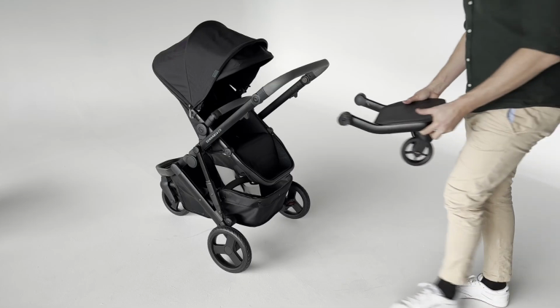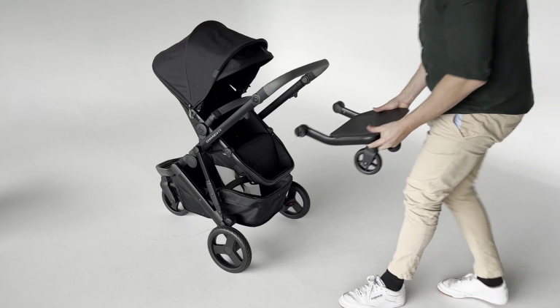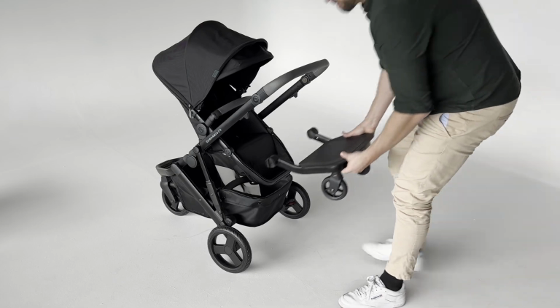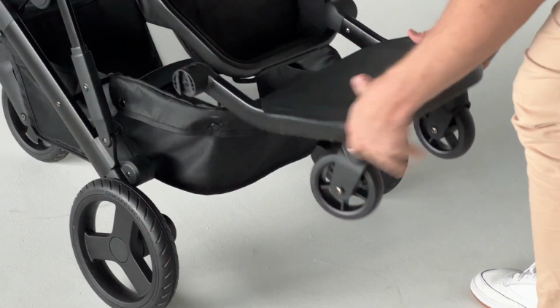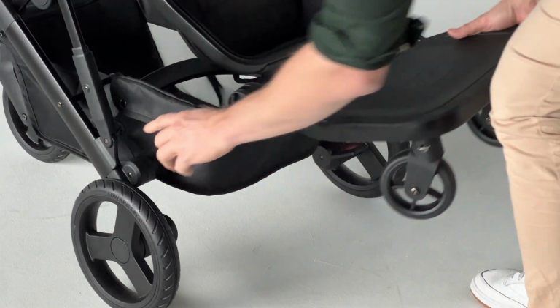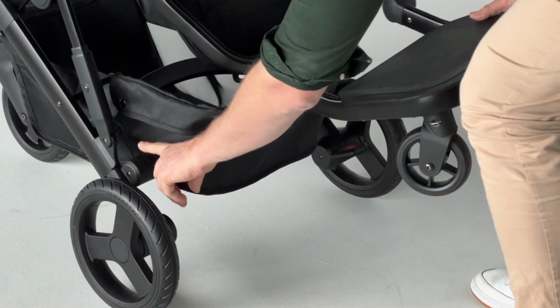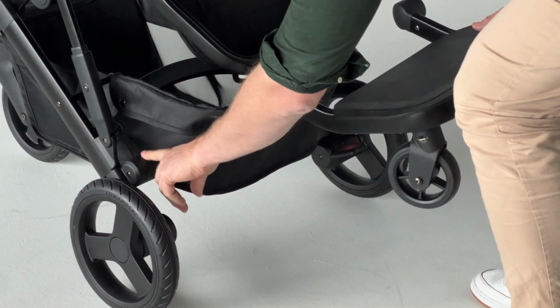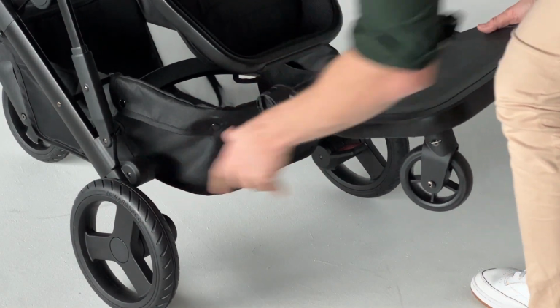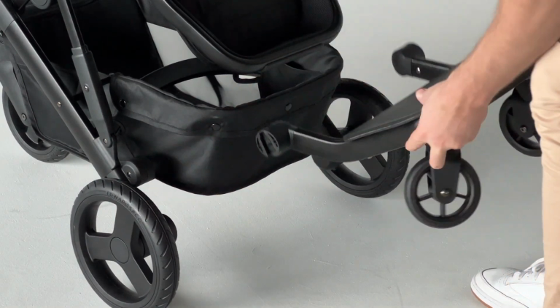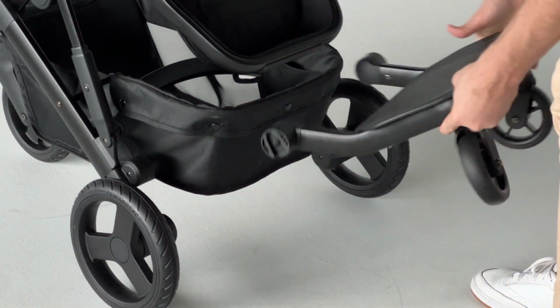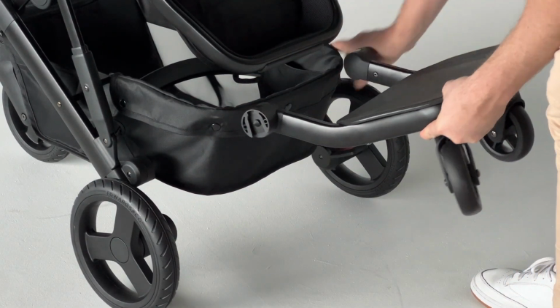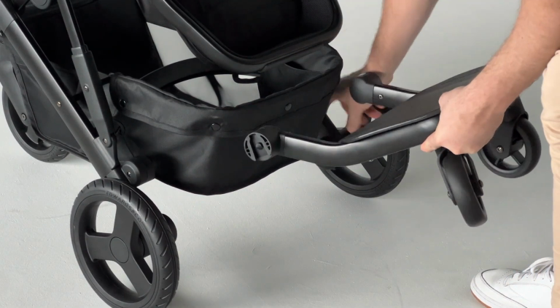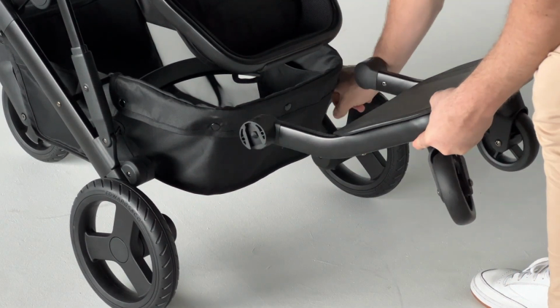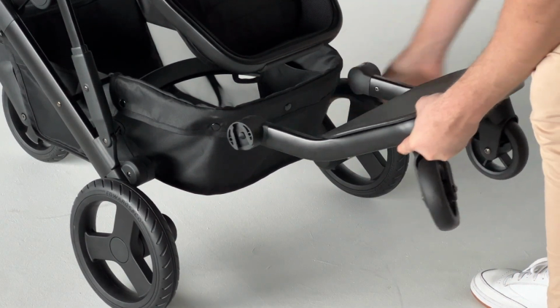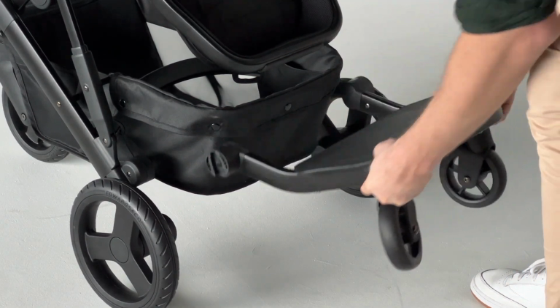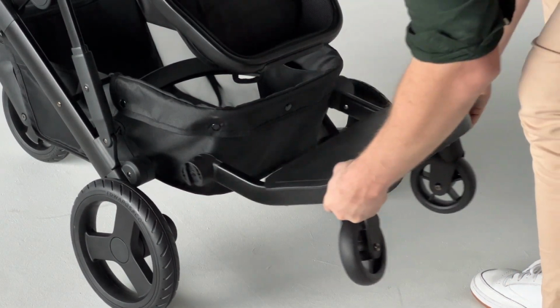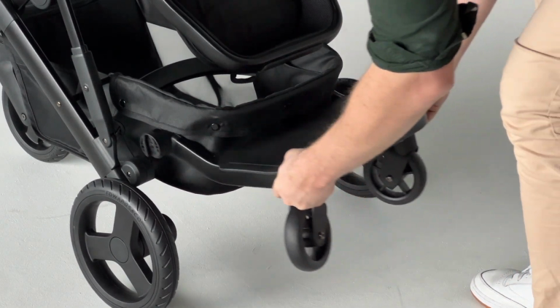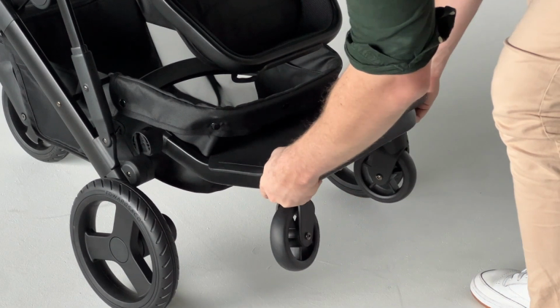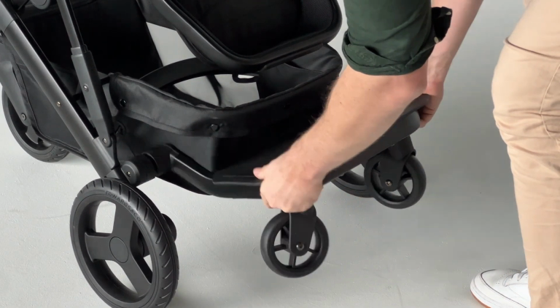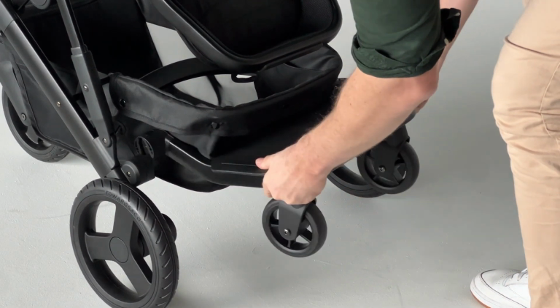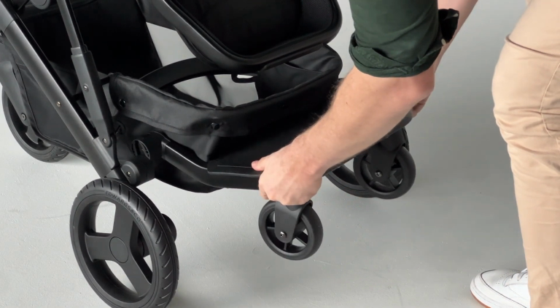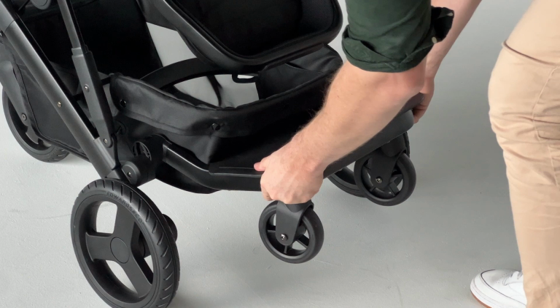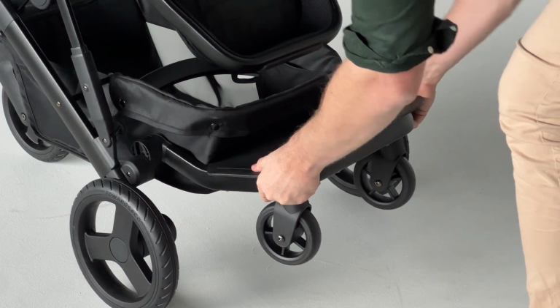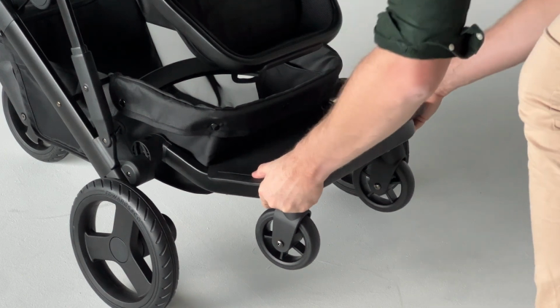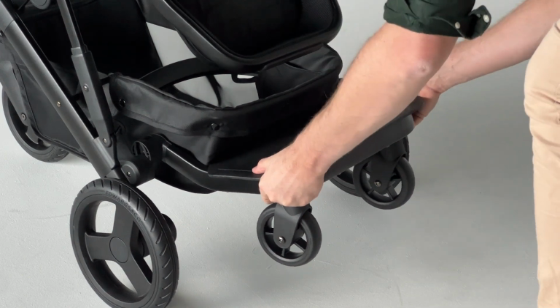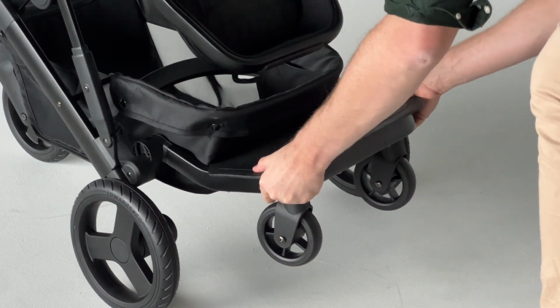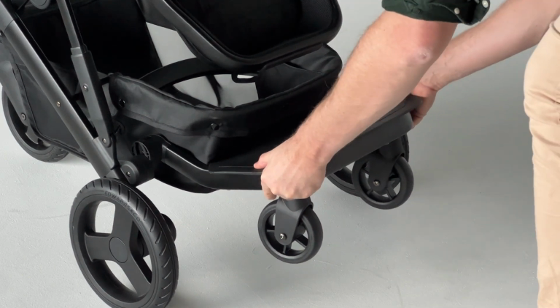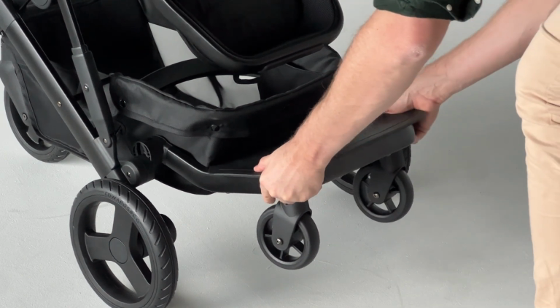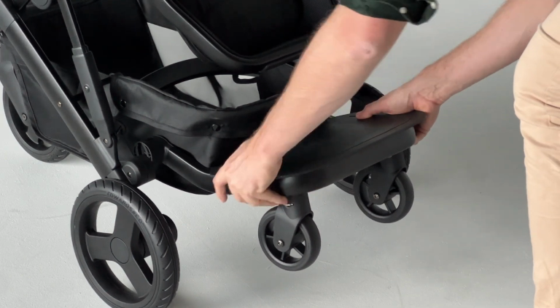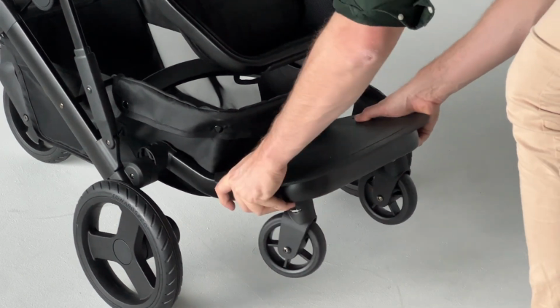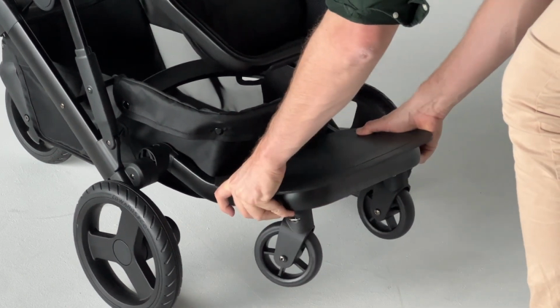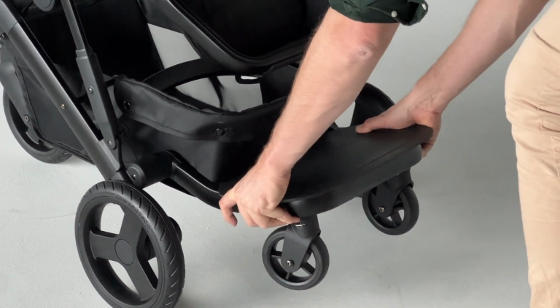To attach the stroller board, make sure the inner side of the connector is in the vertical position. Slide the stroller board into place onto the connectors. You'll hear a click.